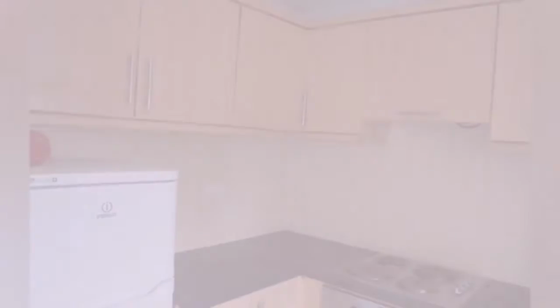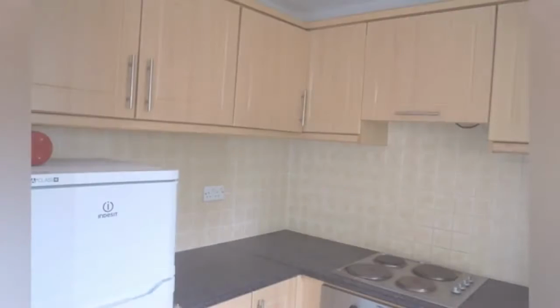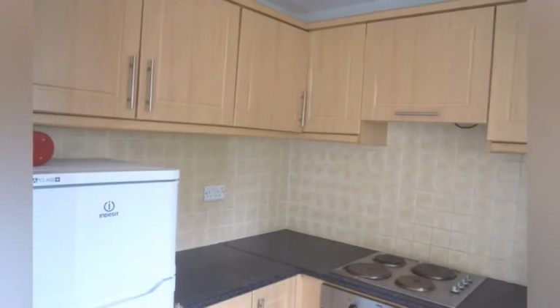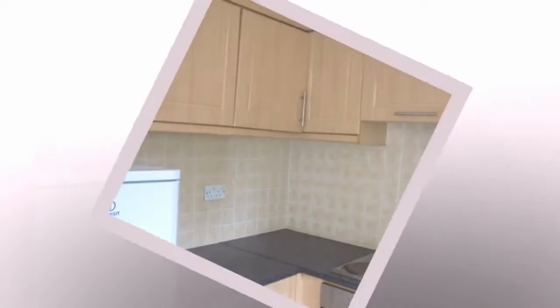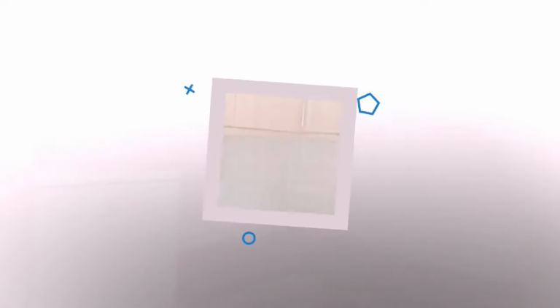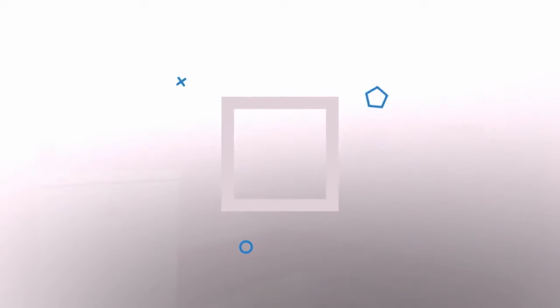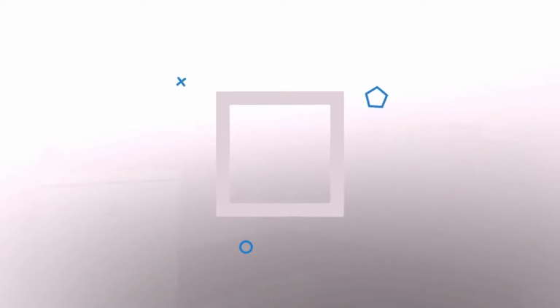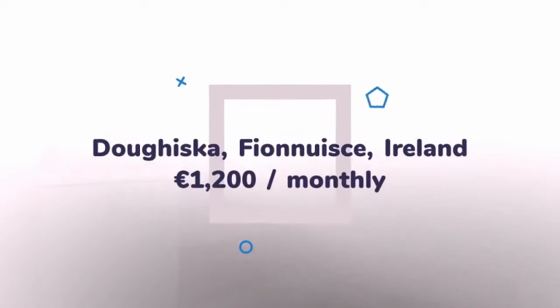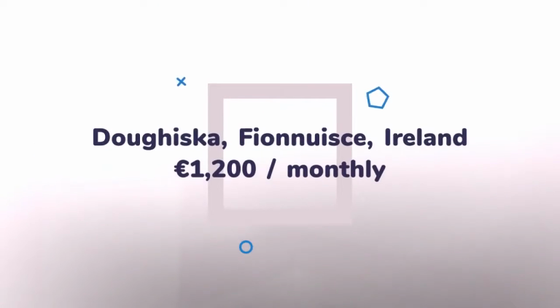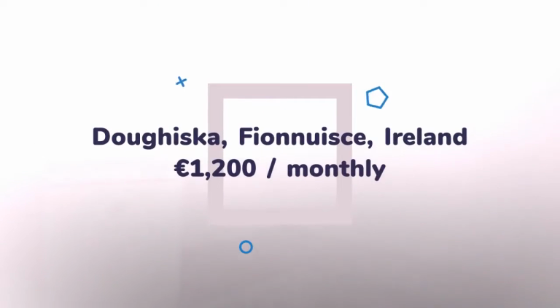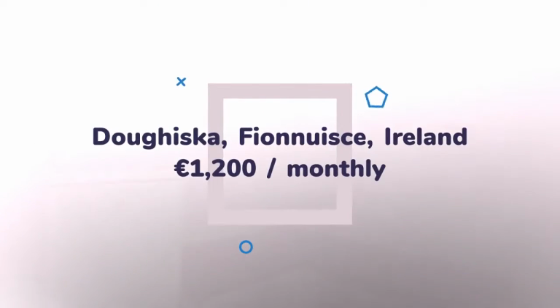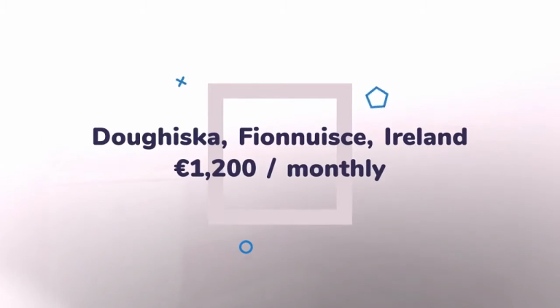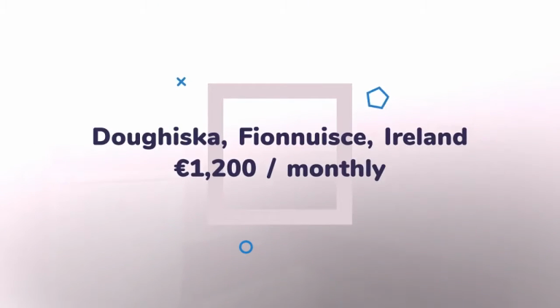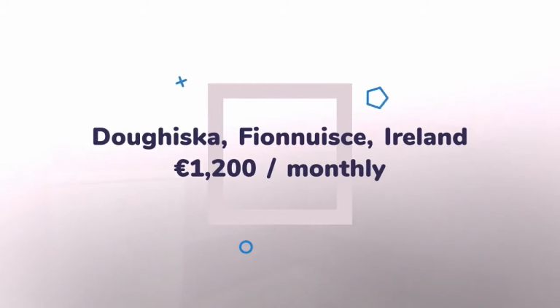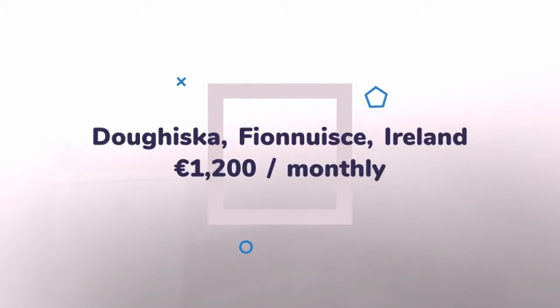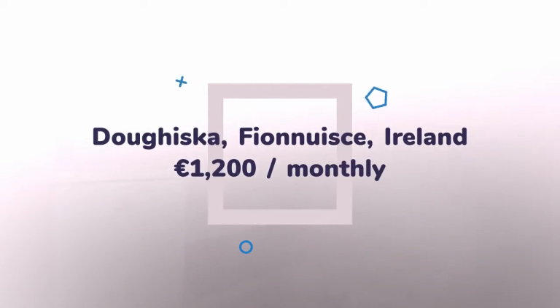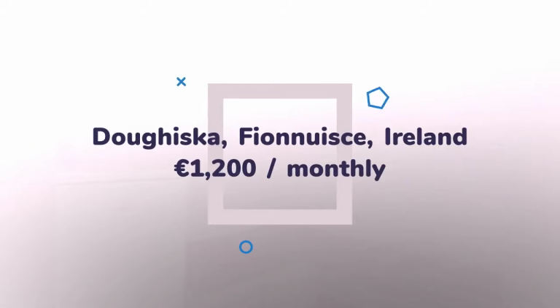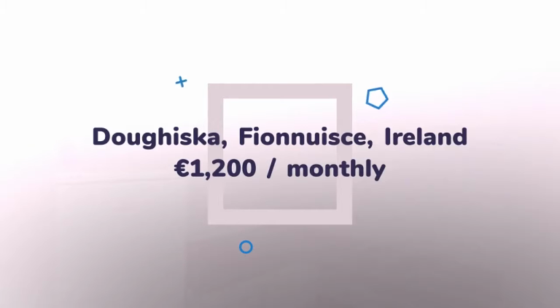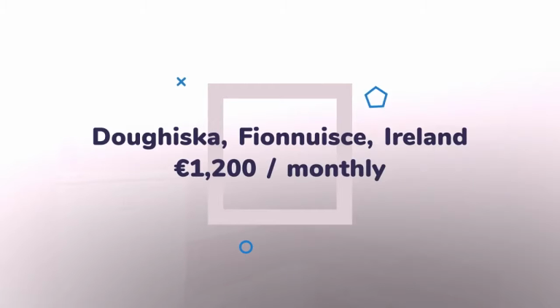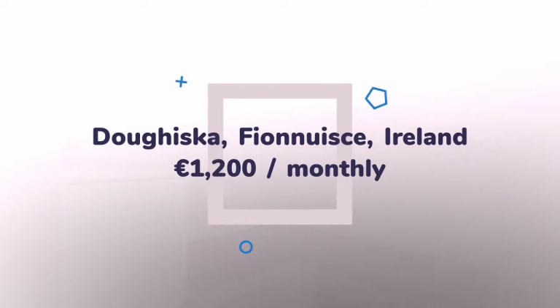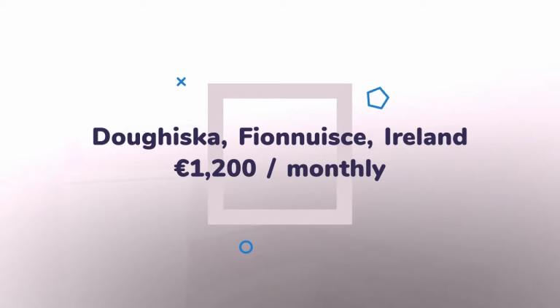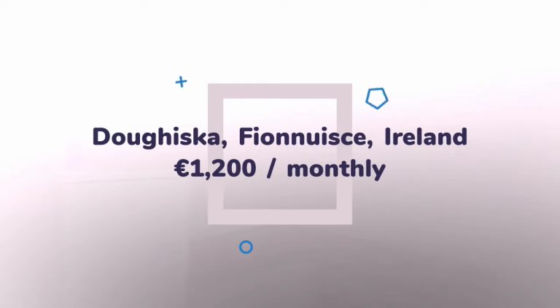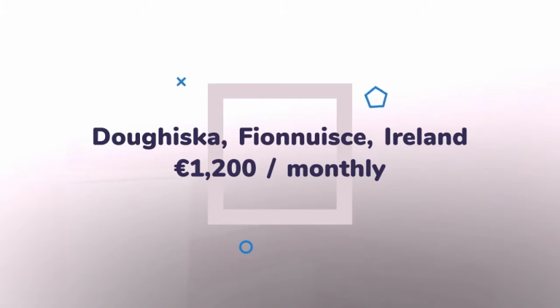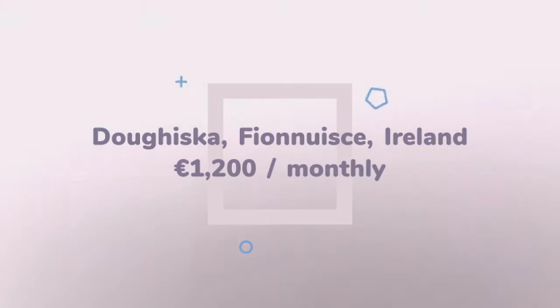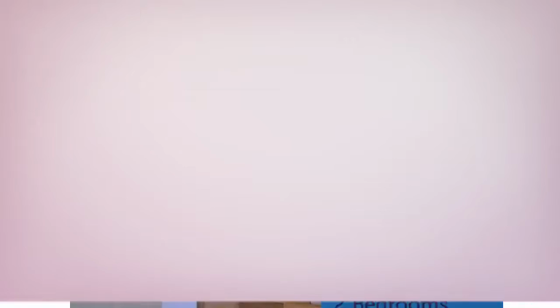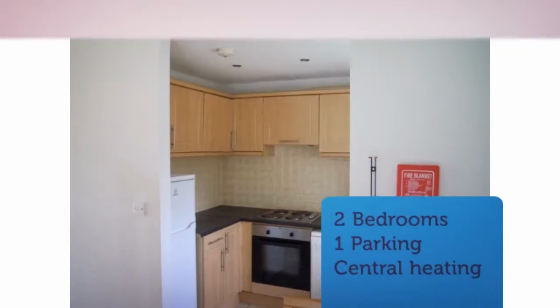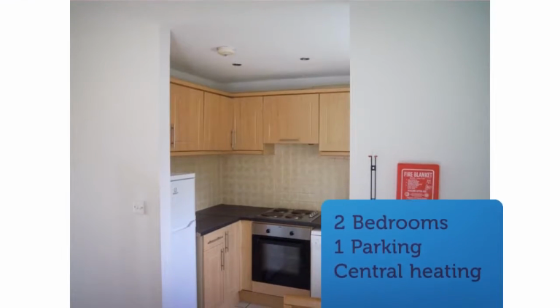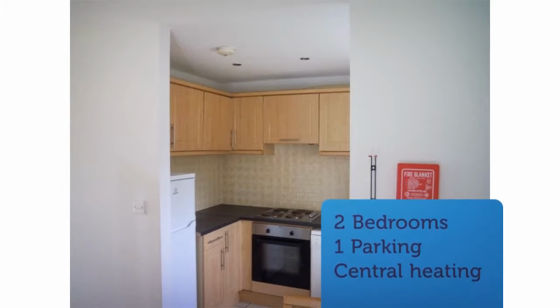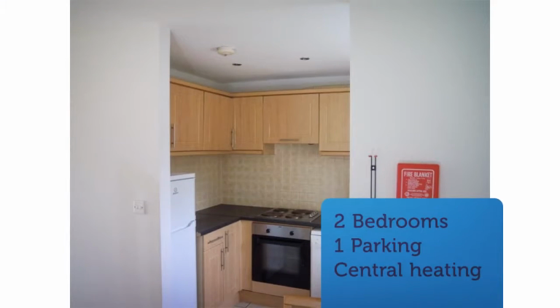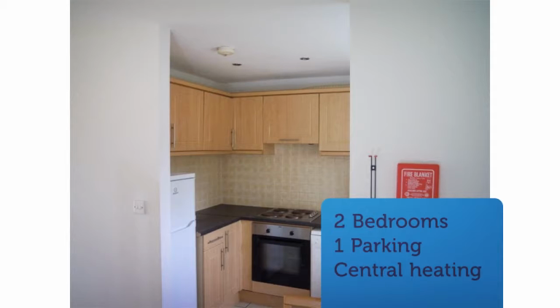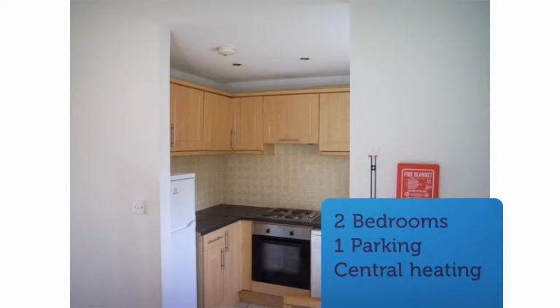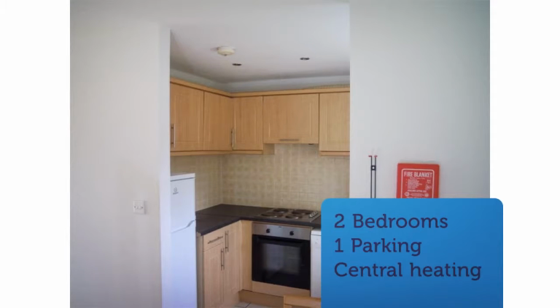This large luxury two-bedroom ground-floor apartment comprises two very large double rooms, a spacious fully fitted kitchen, sitting room, two bedrooms with one en-suite and family bathroom.